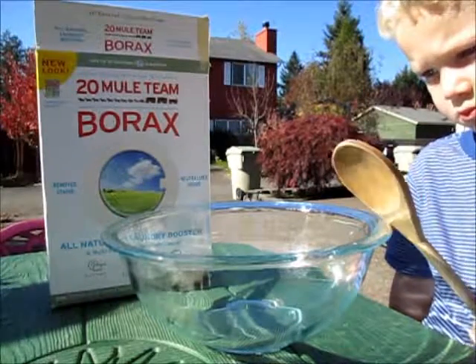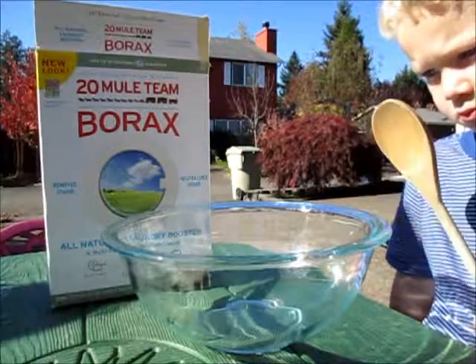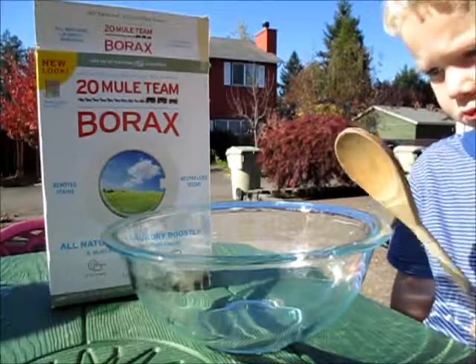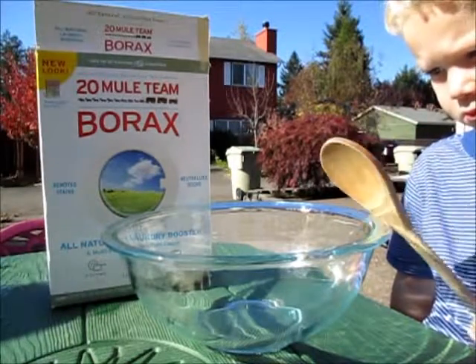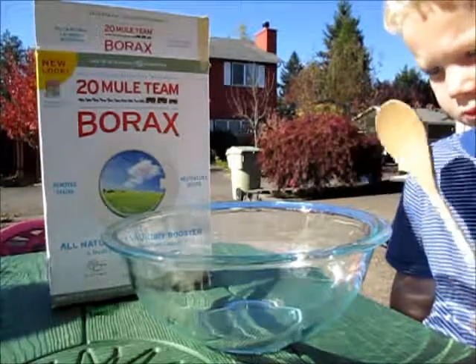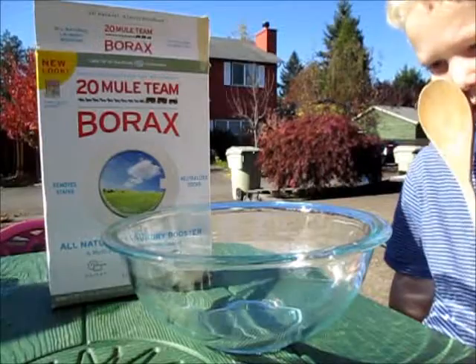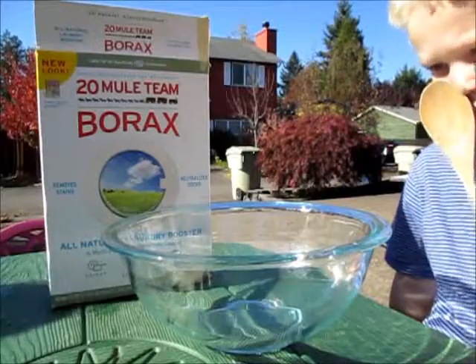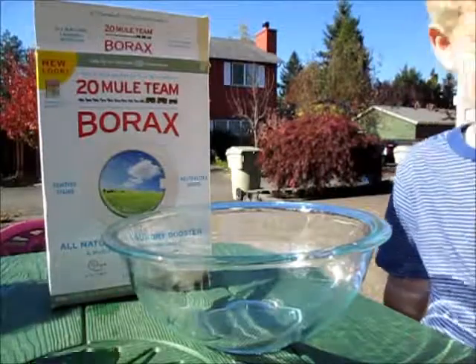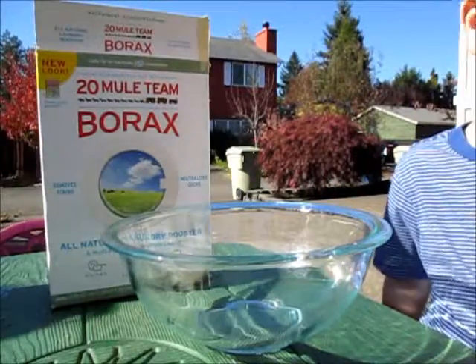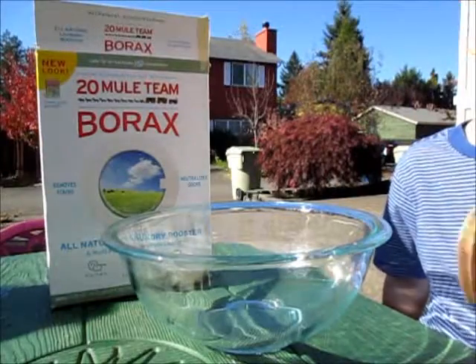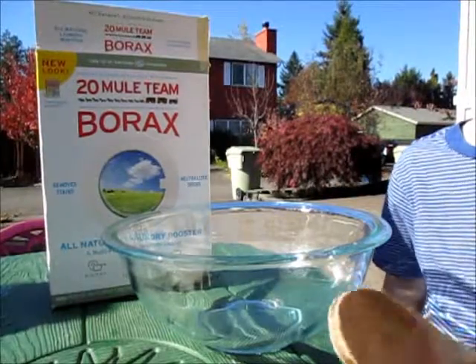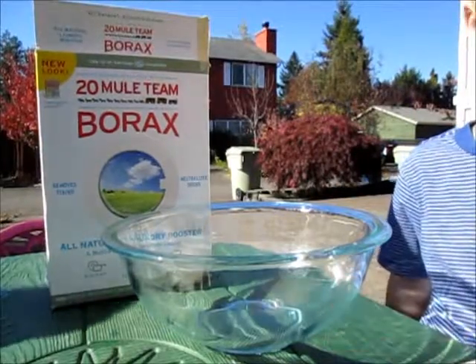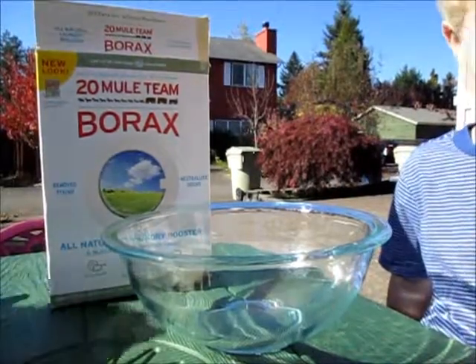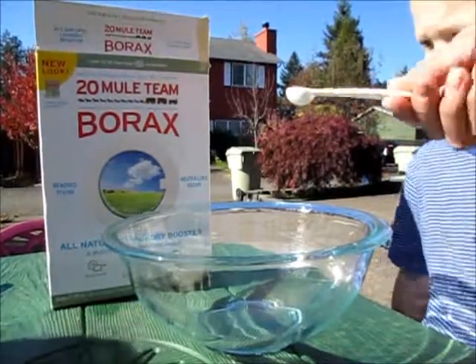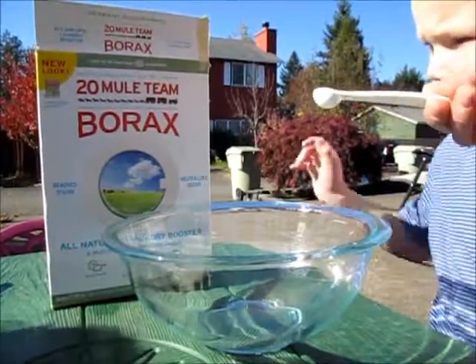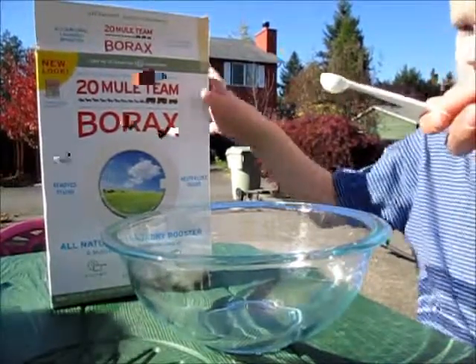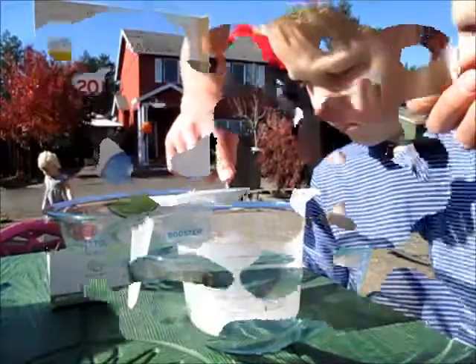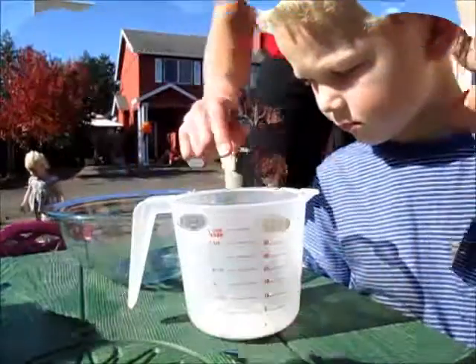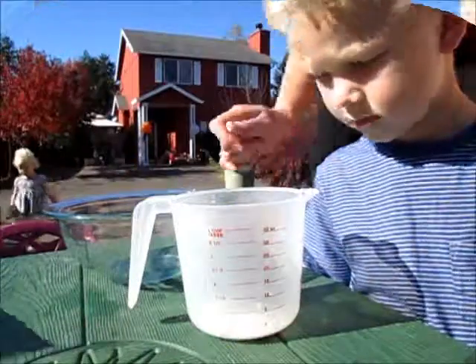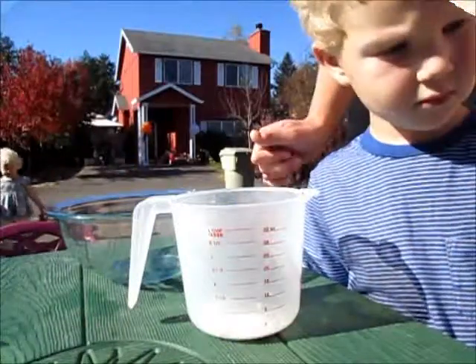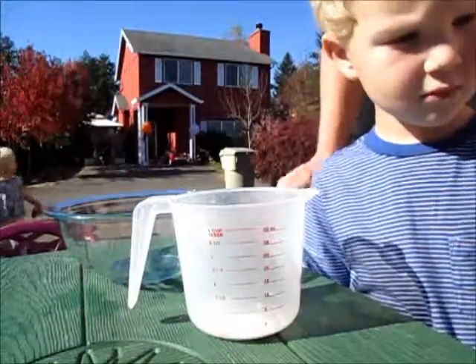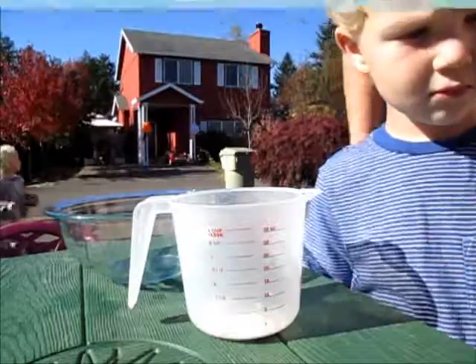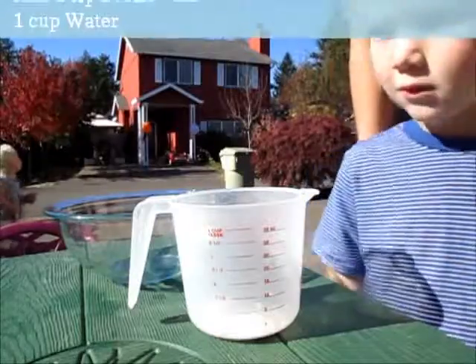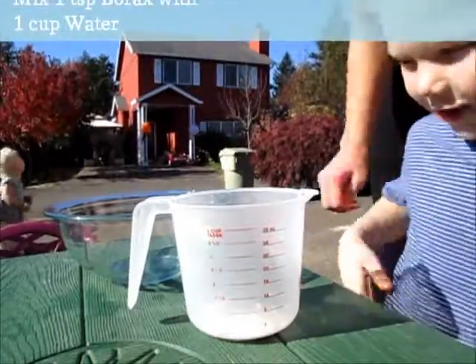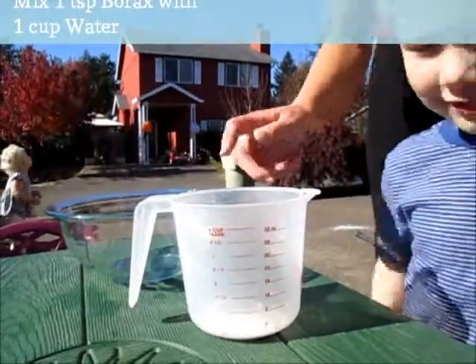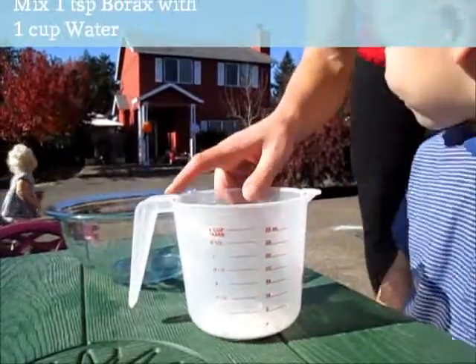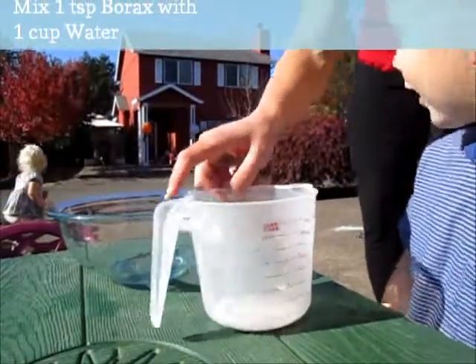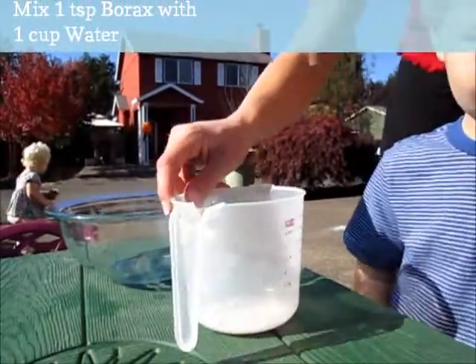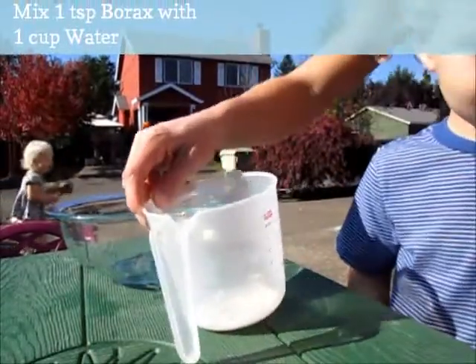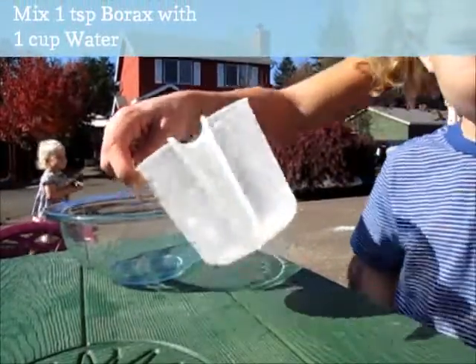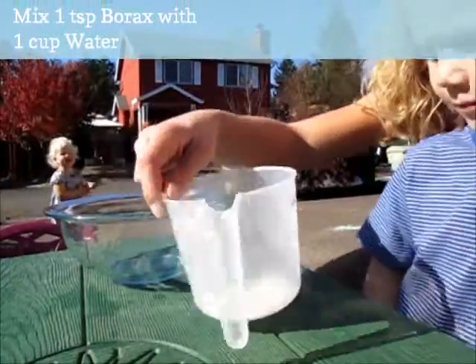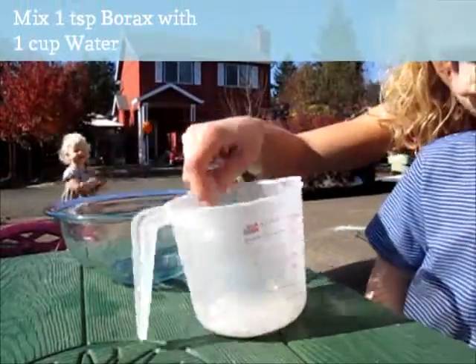What we need first is a teaspoon of borax. It's in here. Now we're going to add a cup of water. So you're just going to fill it up to this line right here.